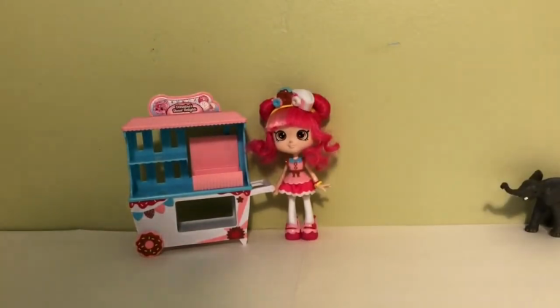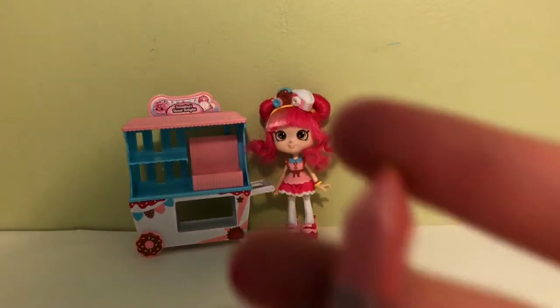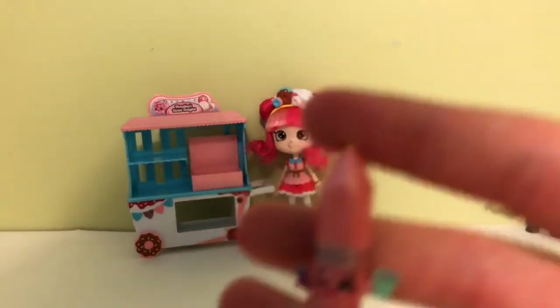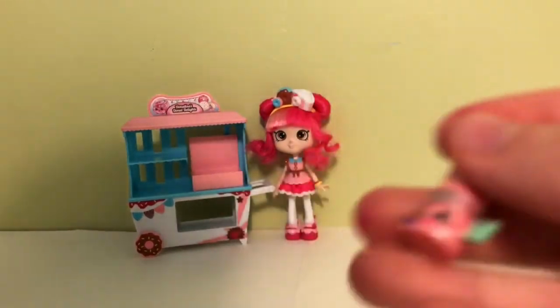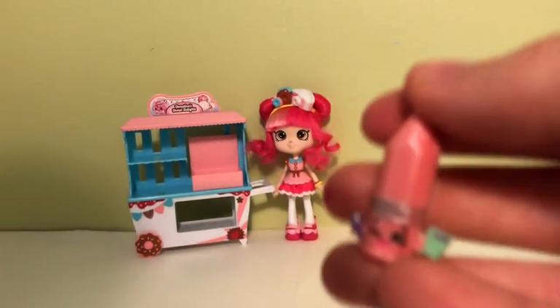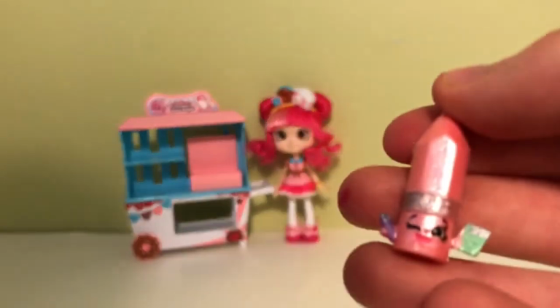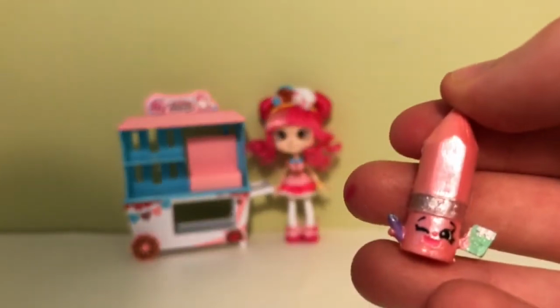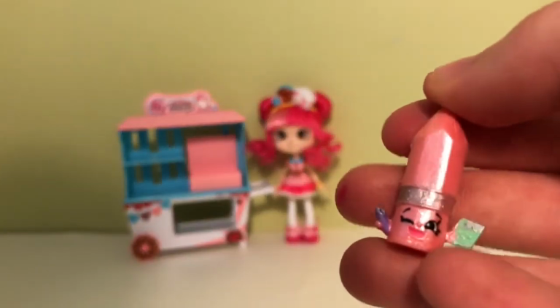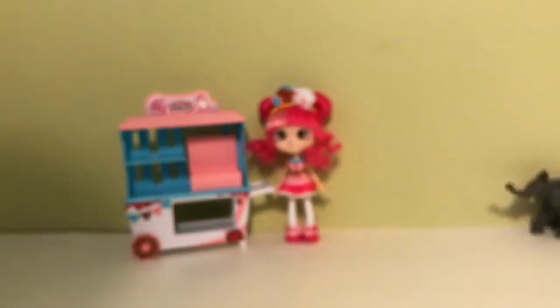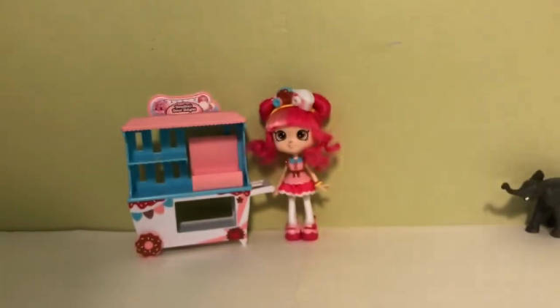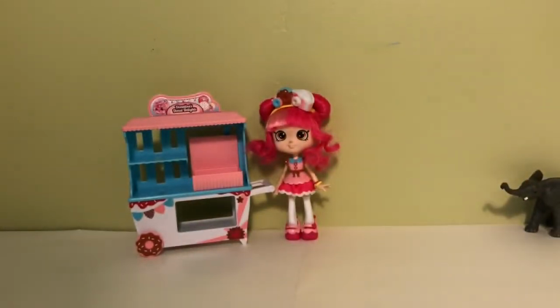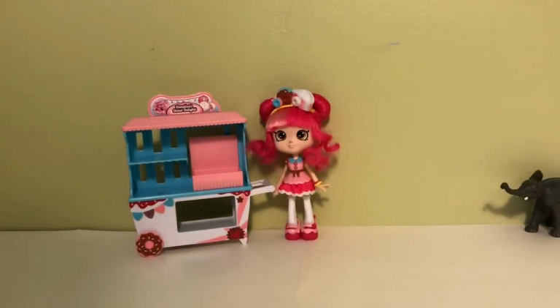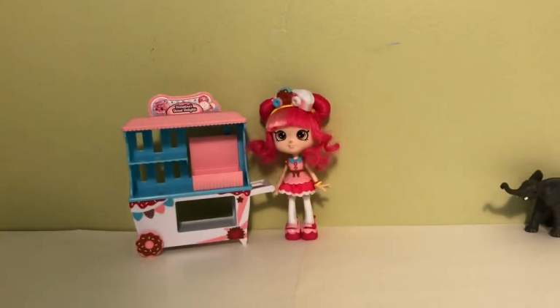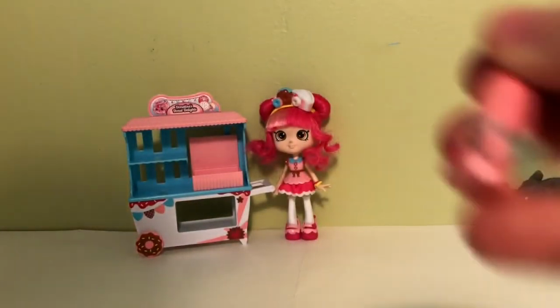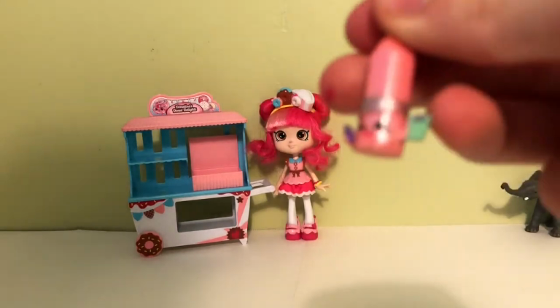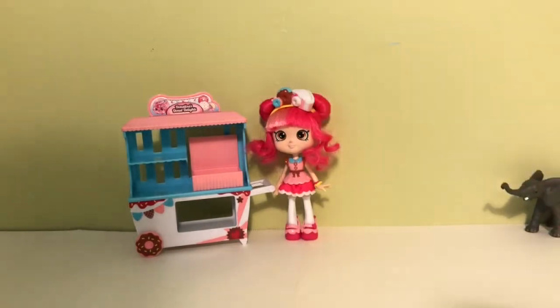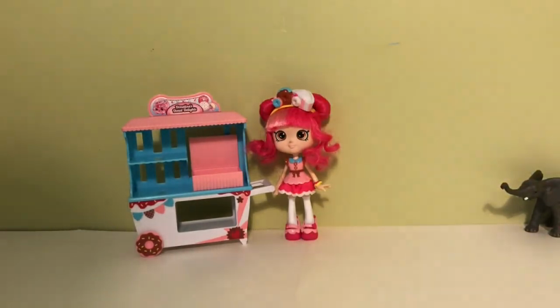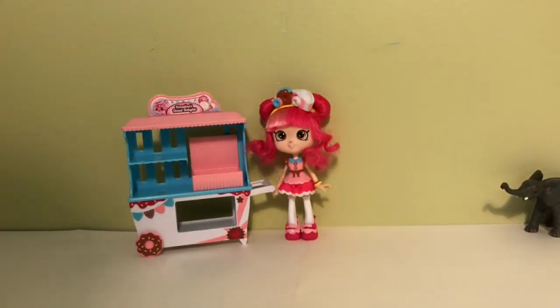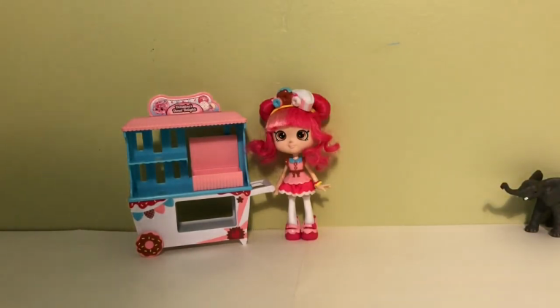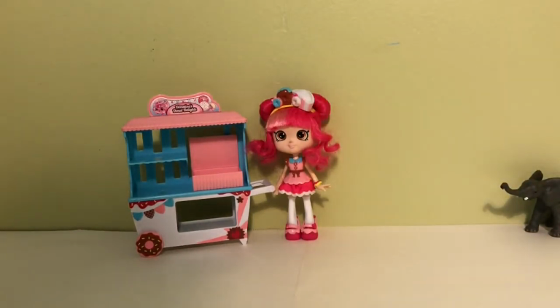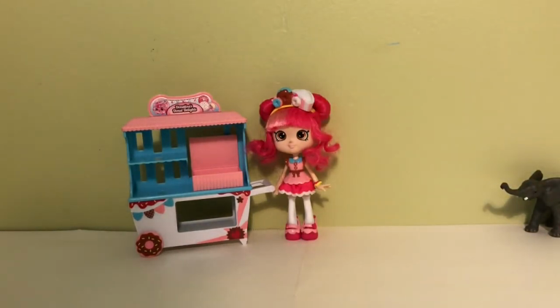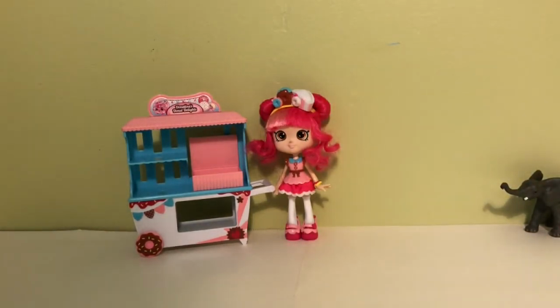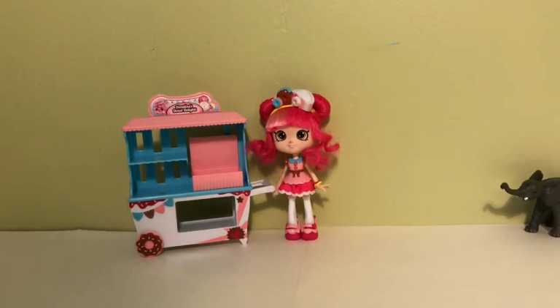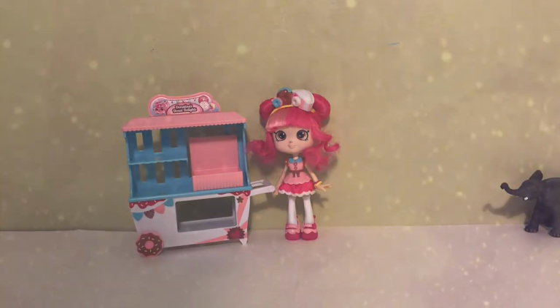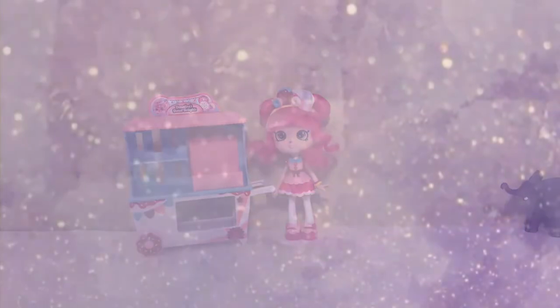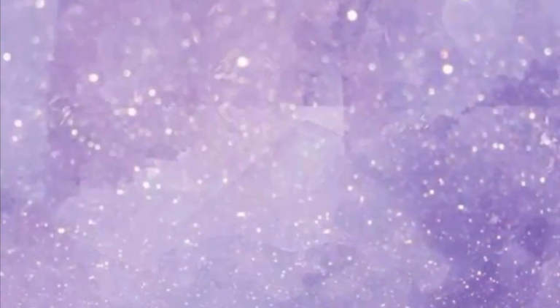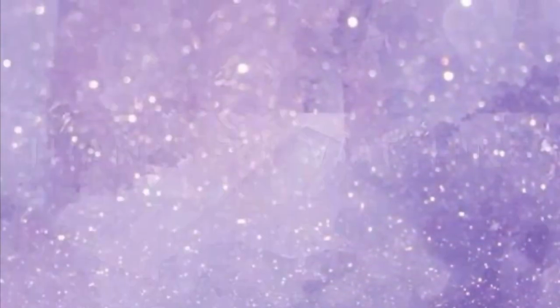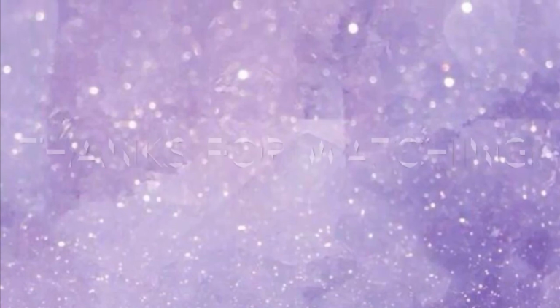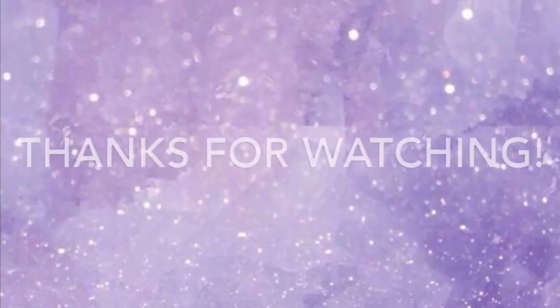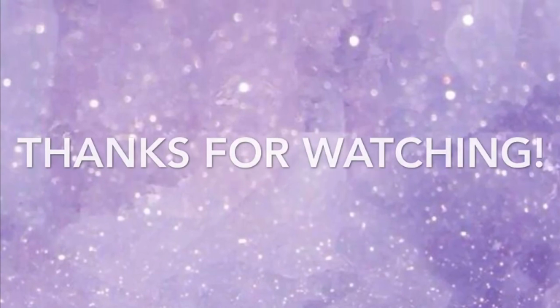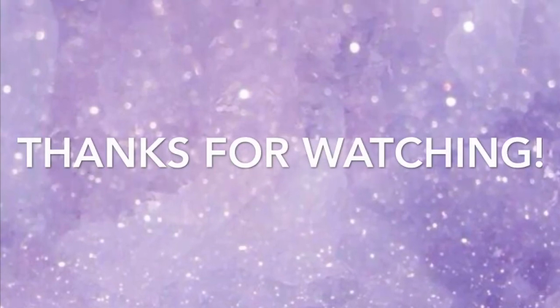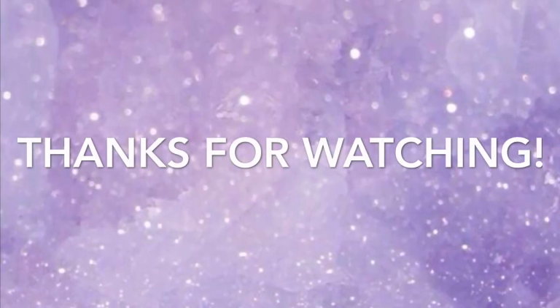And then we have Penny Pencil from the Stationery. I like that she's holding a little clipboard. So those are my Season 3 Shopkins. I'll see you next time. Bye!